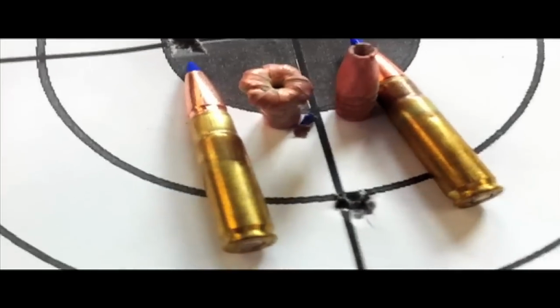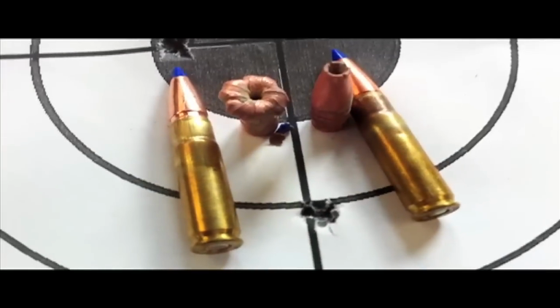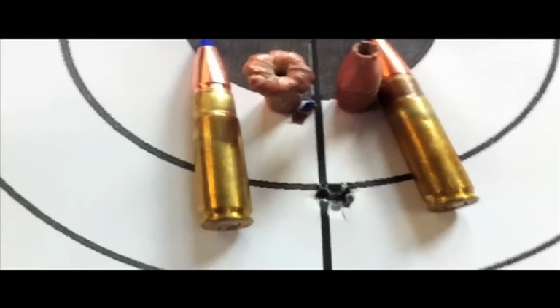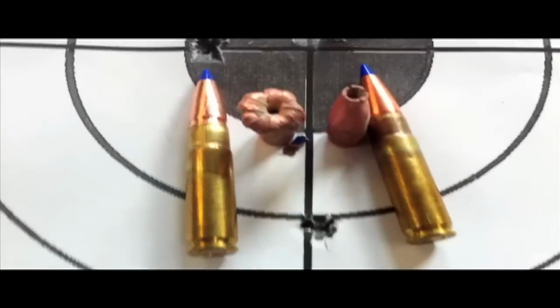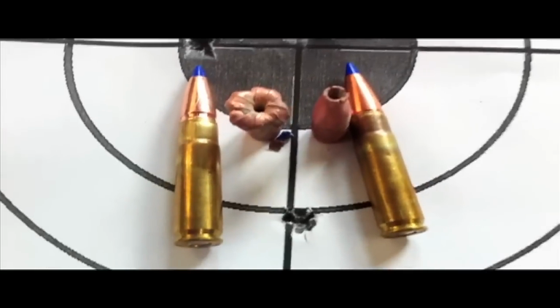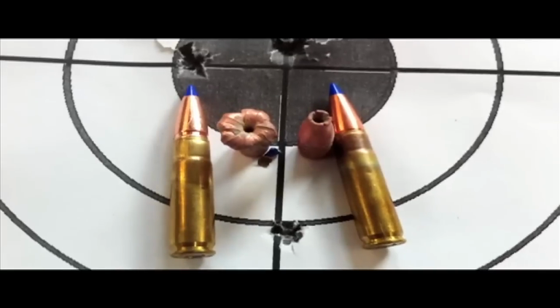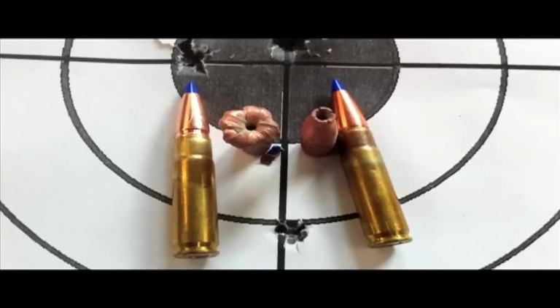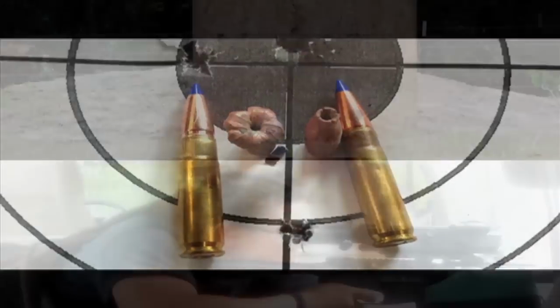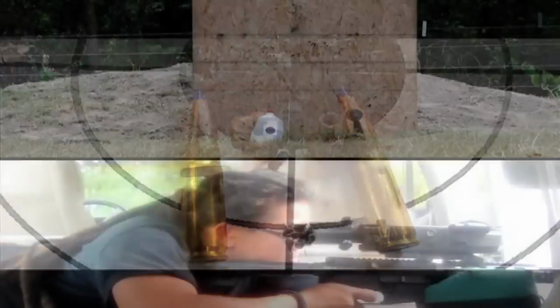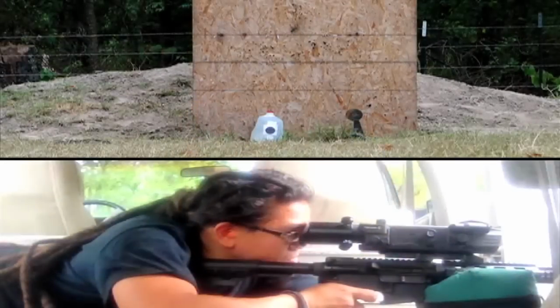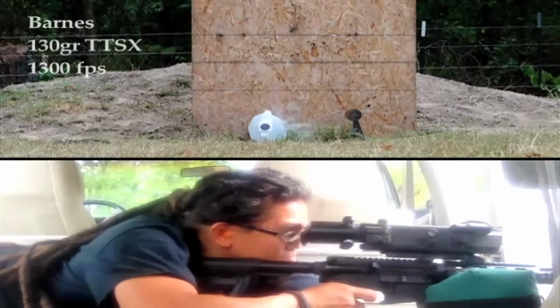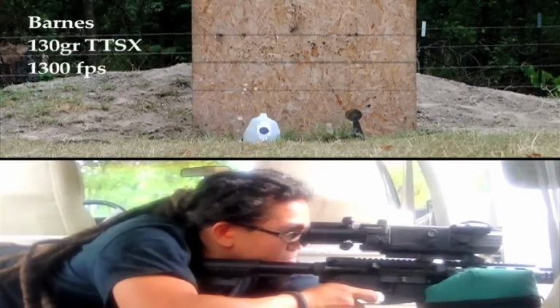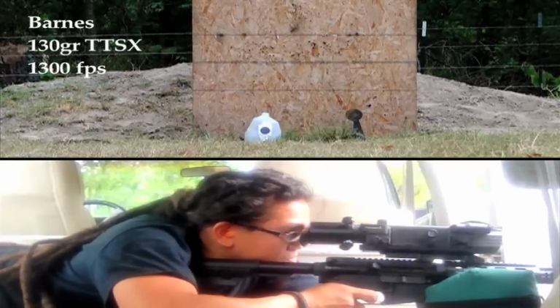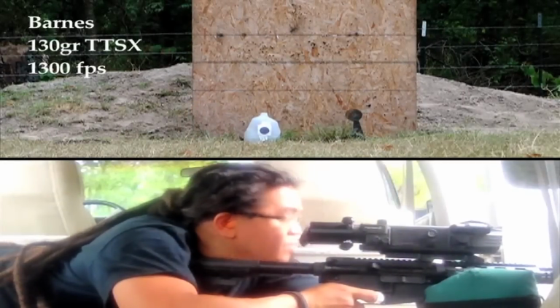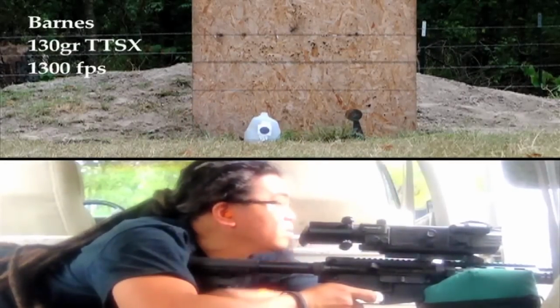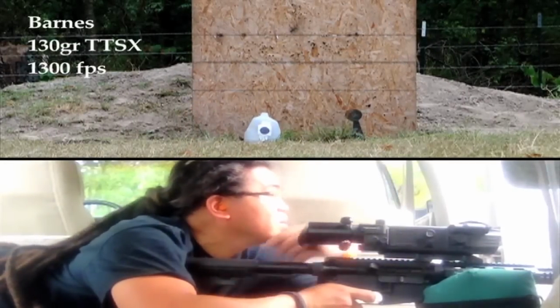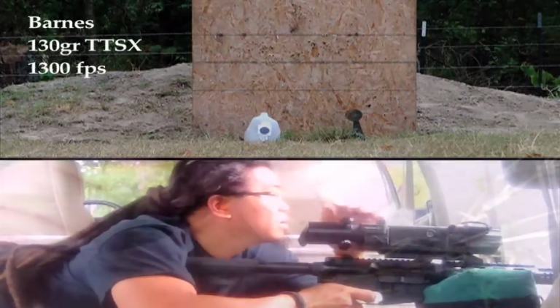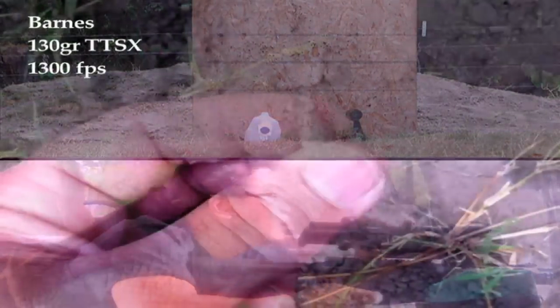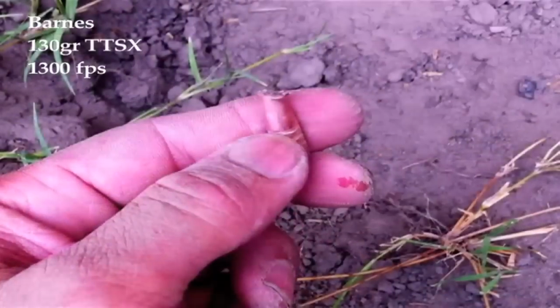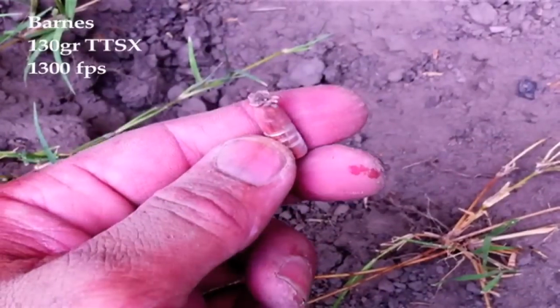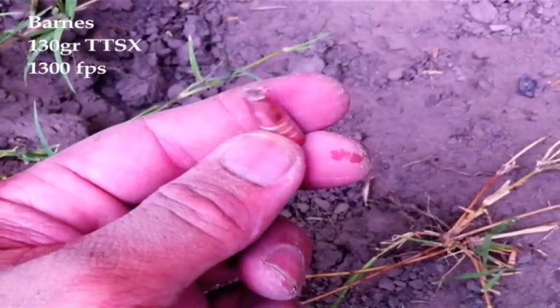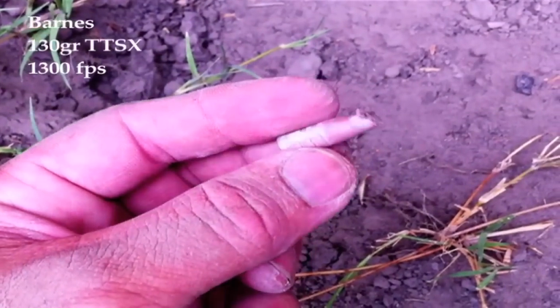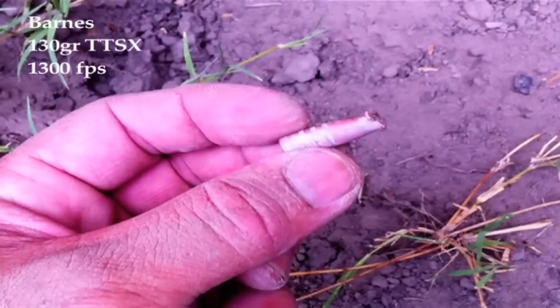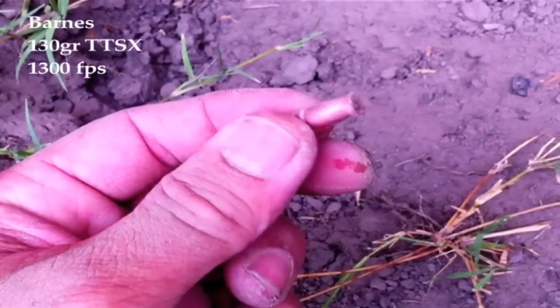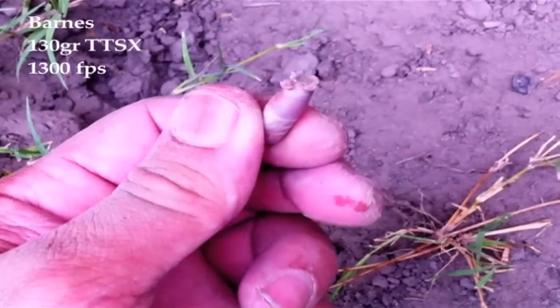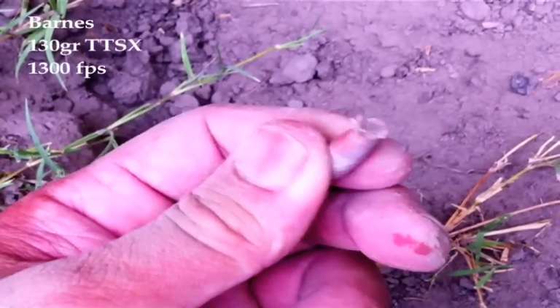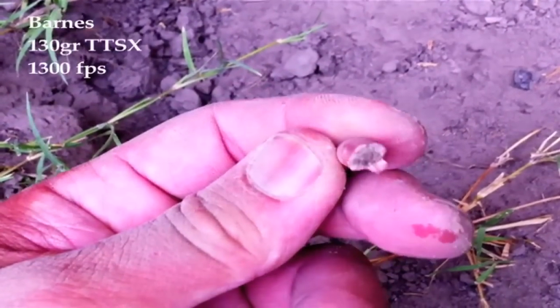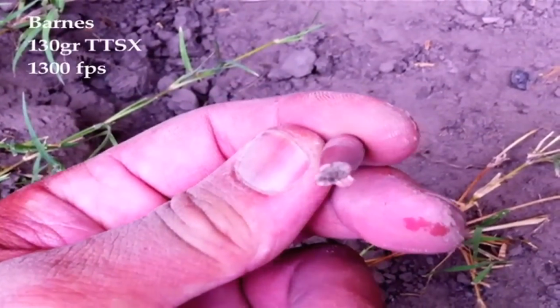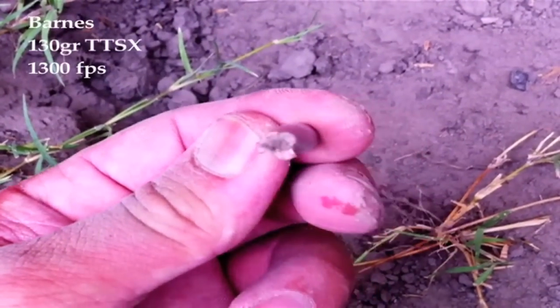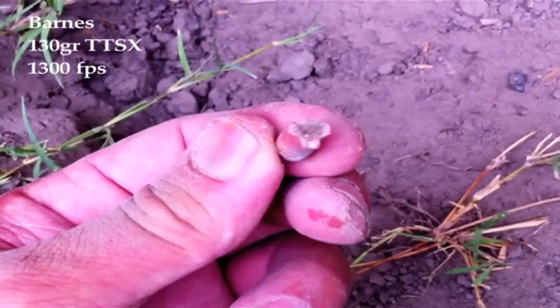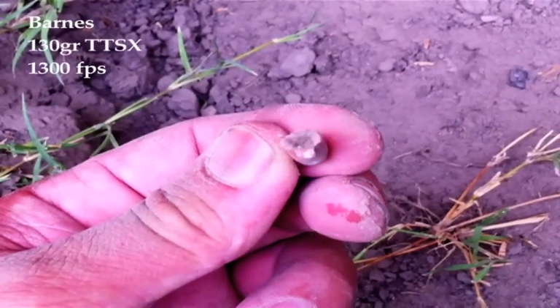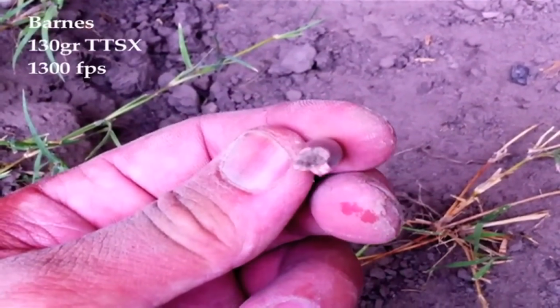I'm going to shoot into water to see what the results are. And here you go — this is the expansion you get at 1,300 FPS.